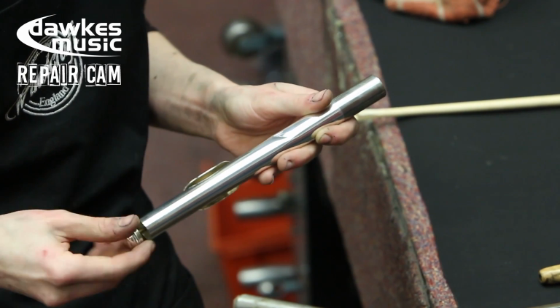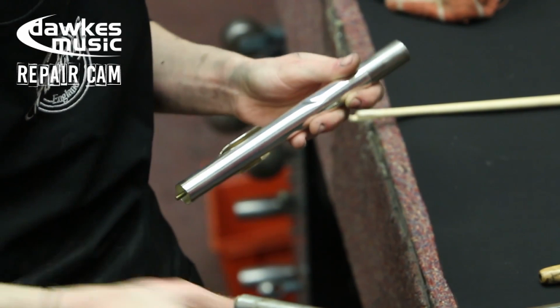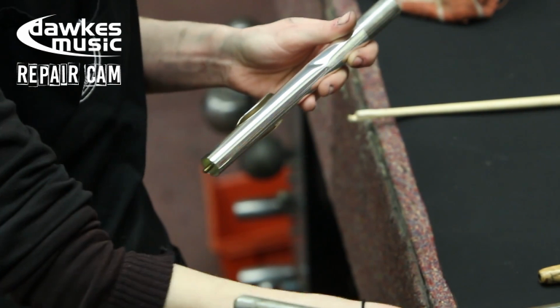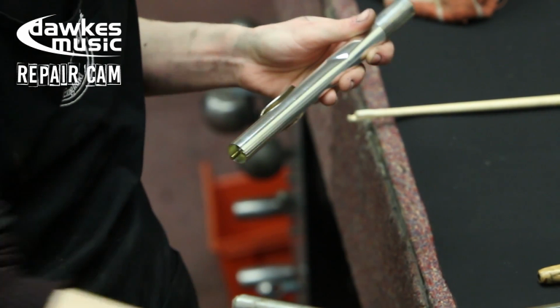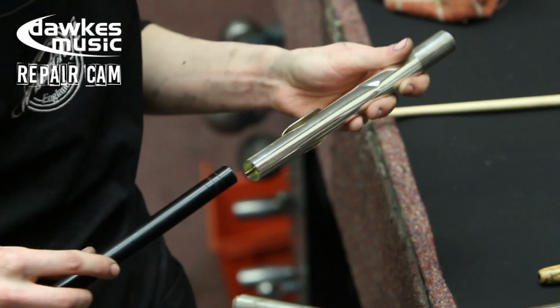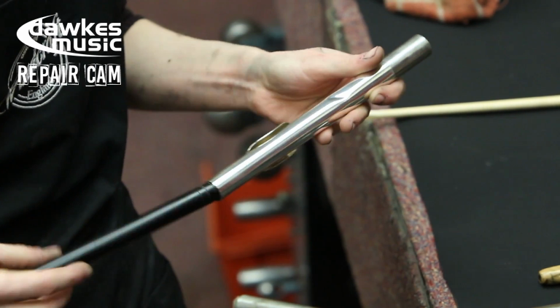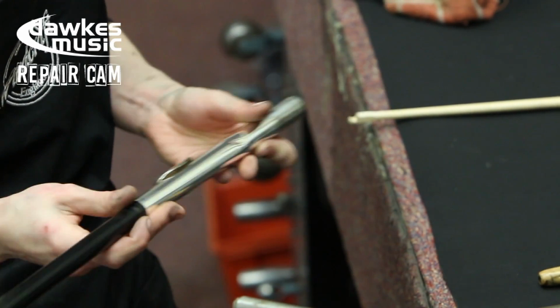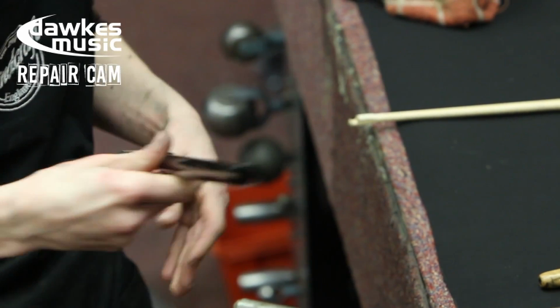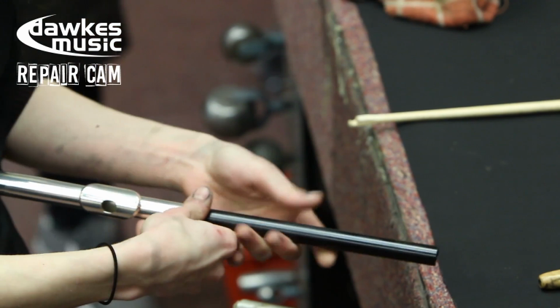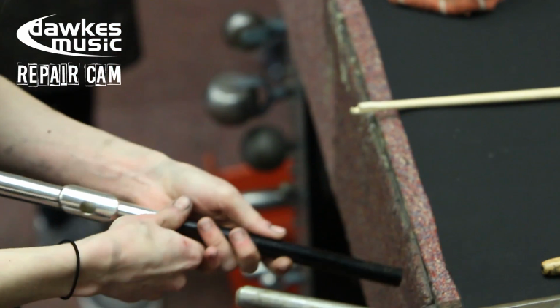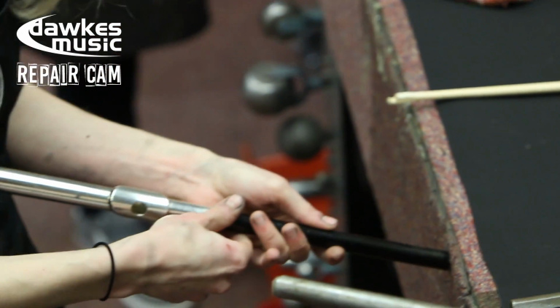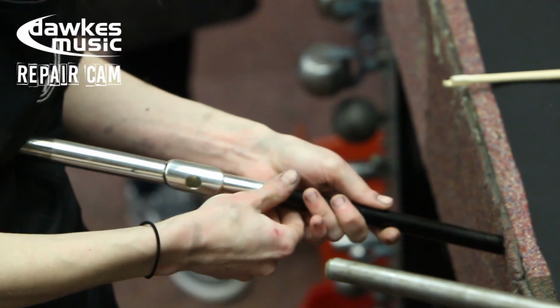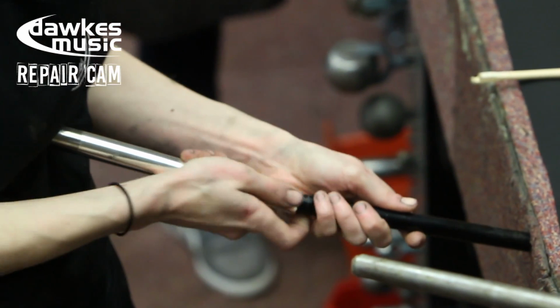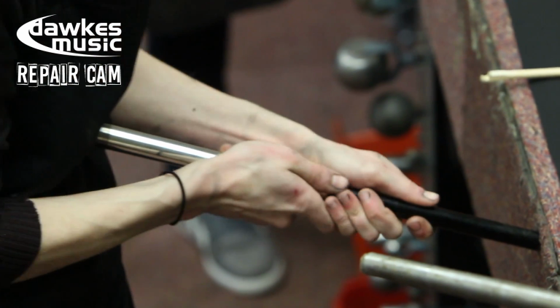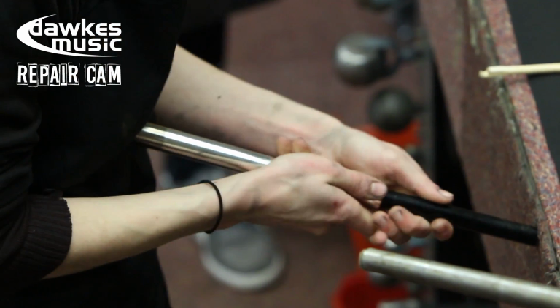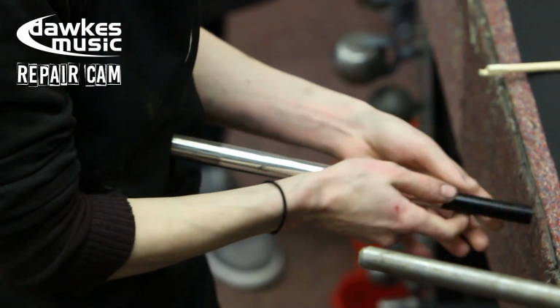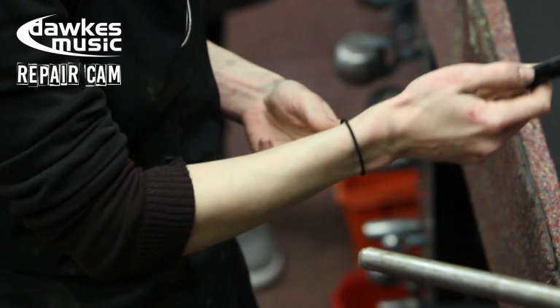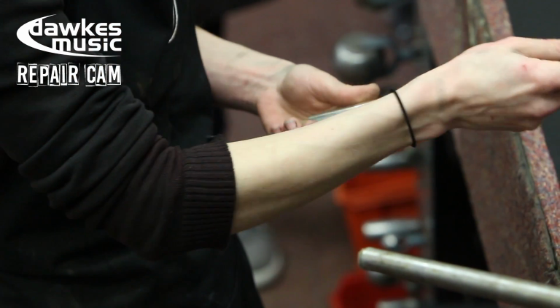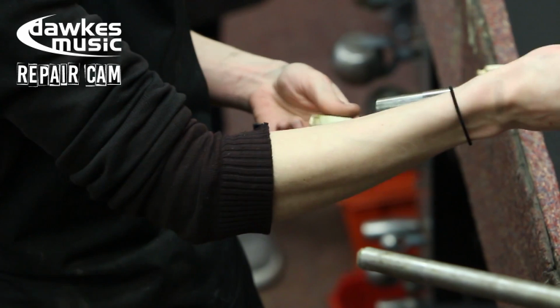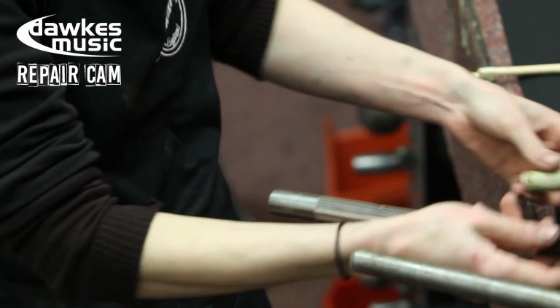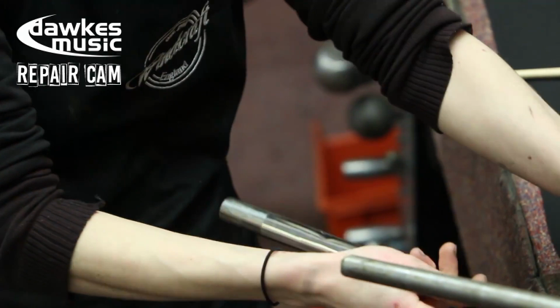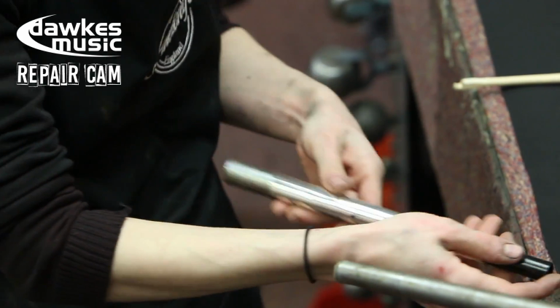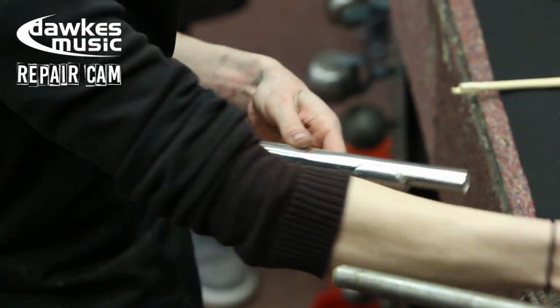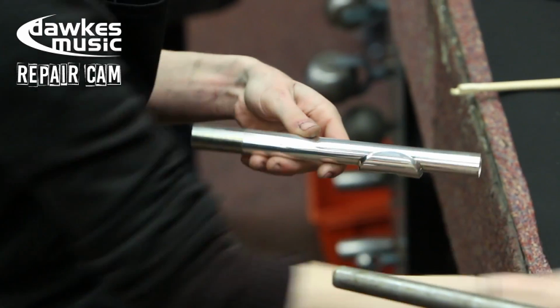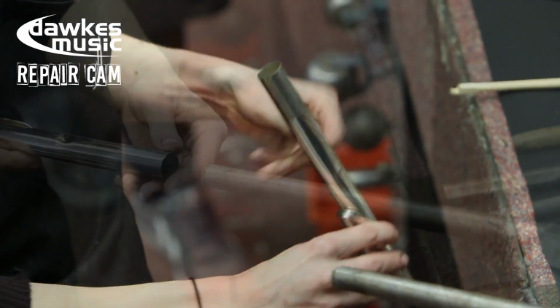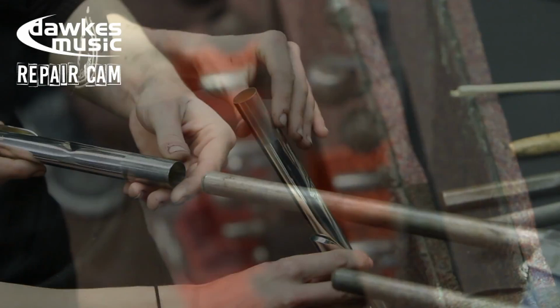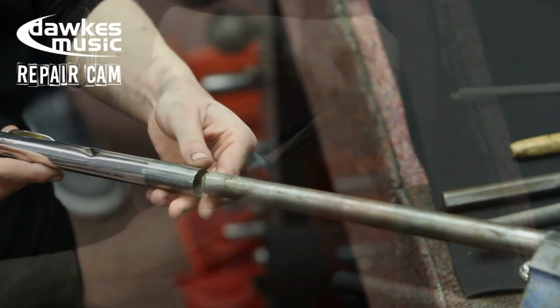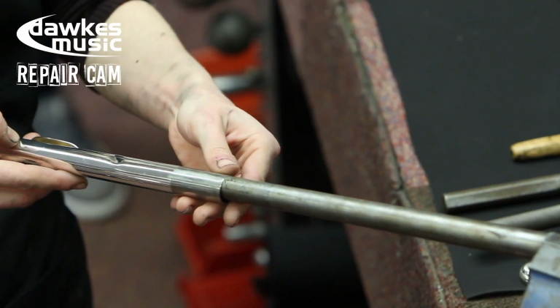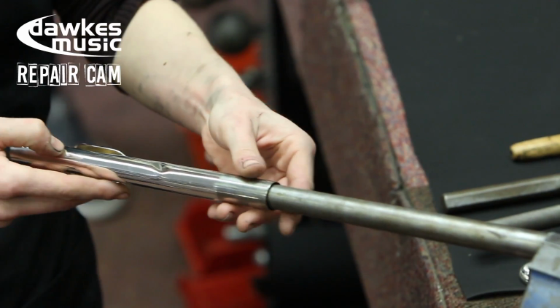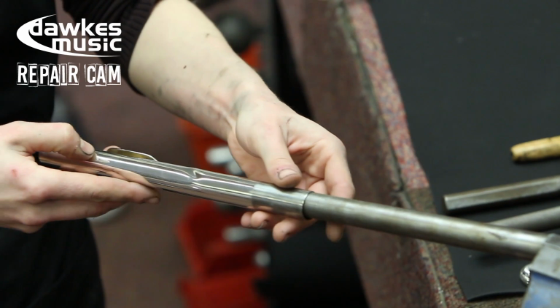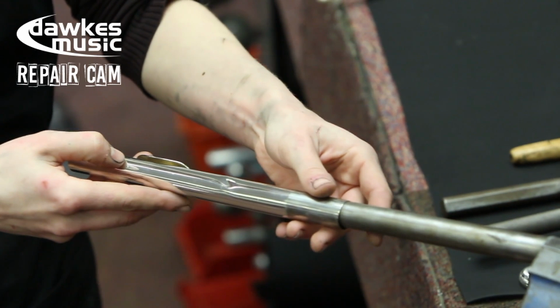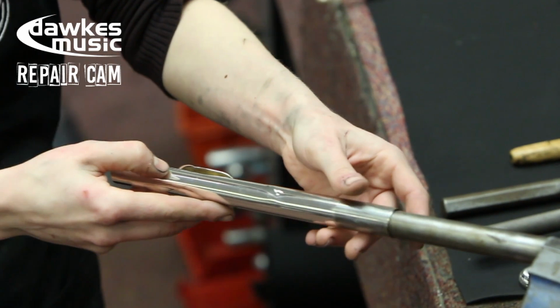So Abbey, just talk us through a little bit what's going on here. Yeah, okay — well, firstly this is removing the head crown assembly, which is the cork that sits inside the head joint for tuning. To access the tube fully from the inside you just have to get that out so that you've got a clear tube.